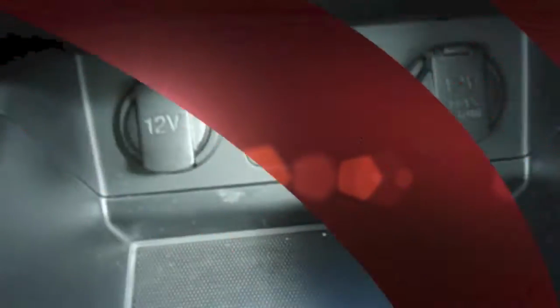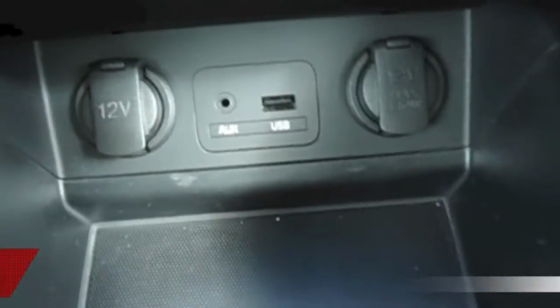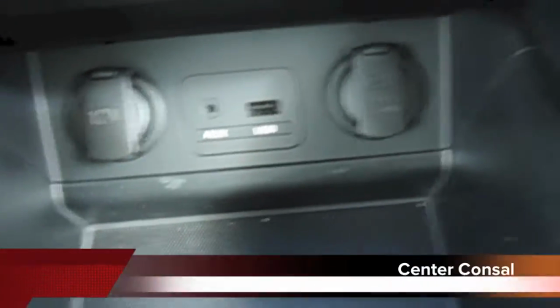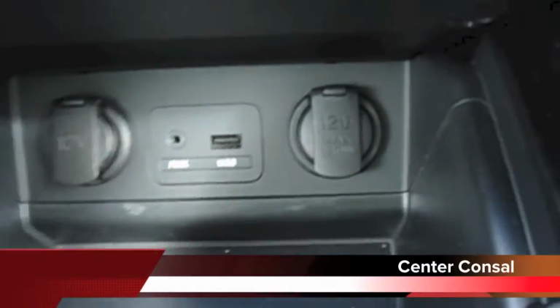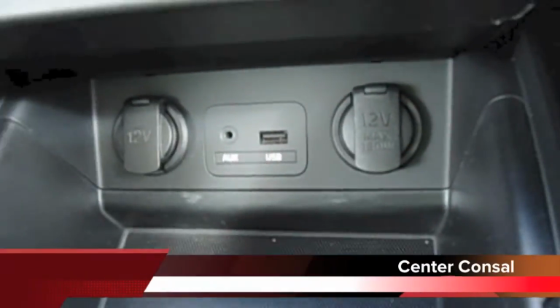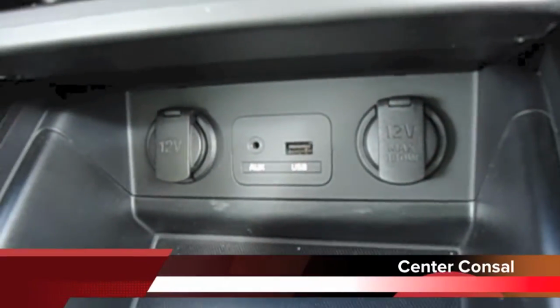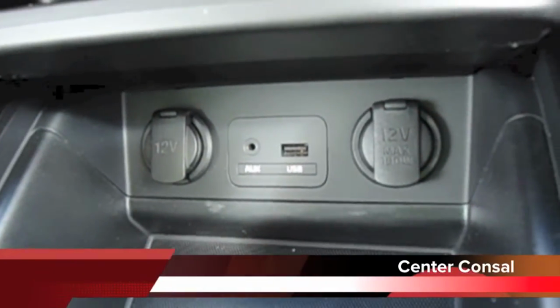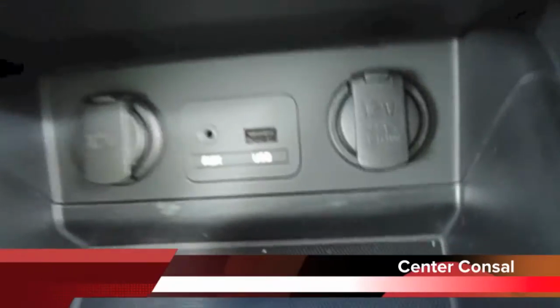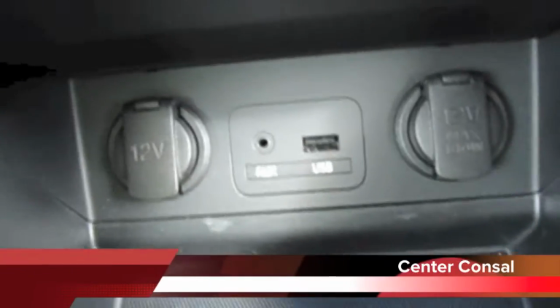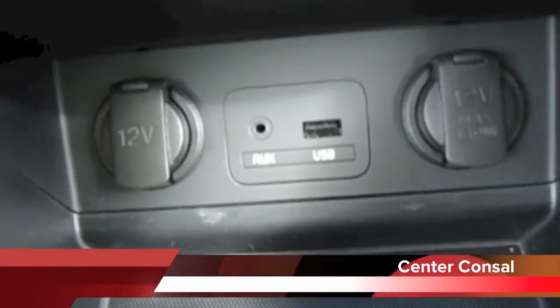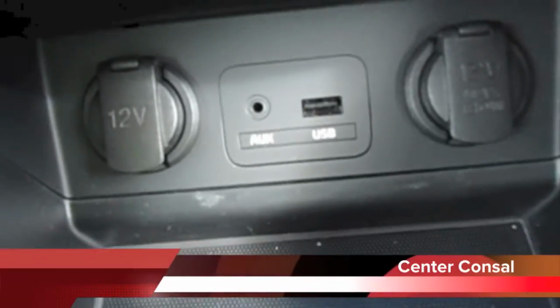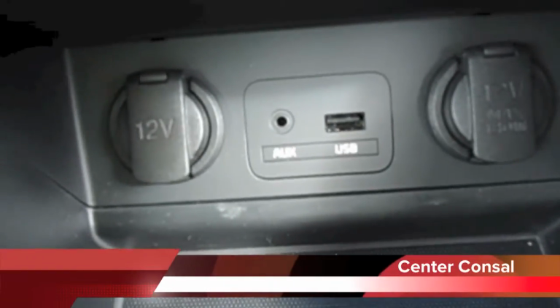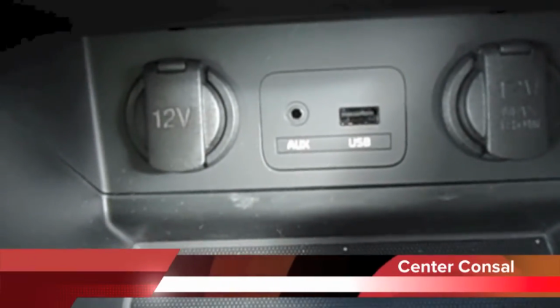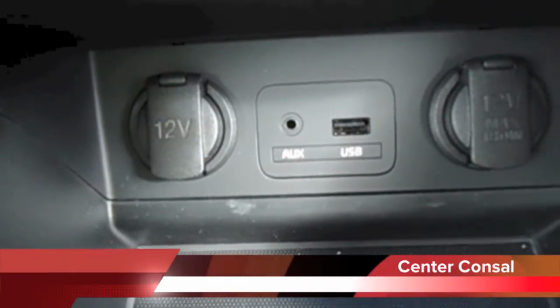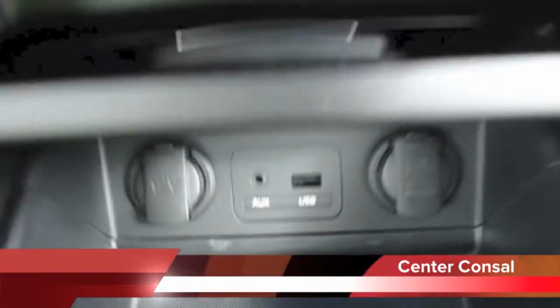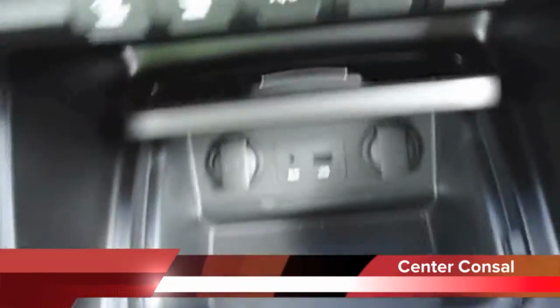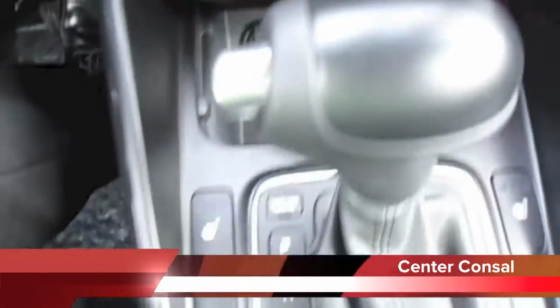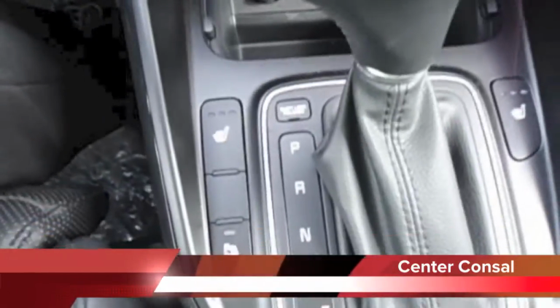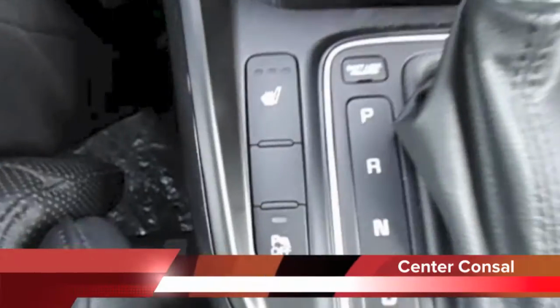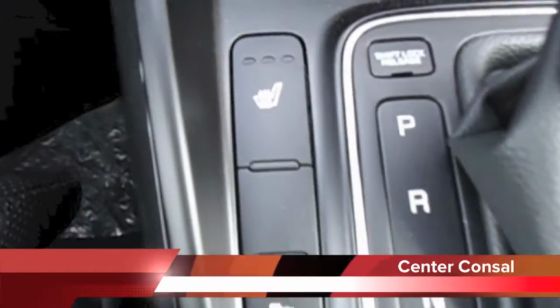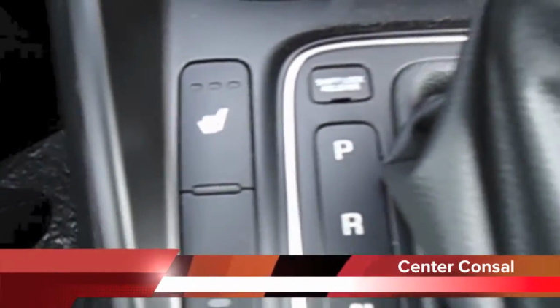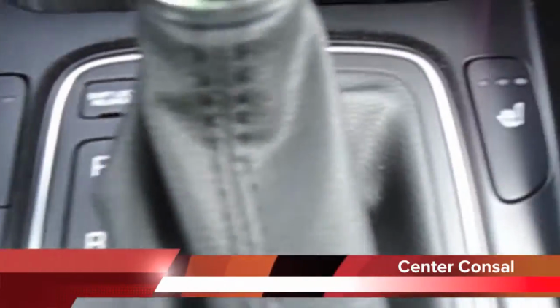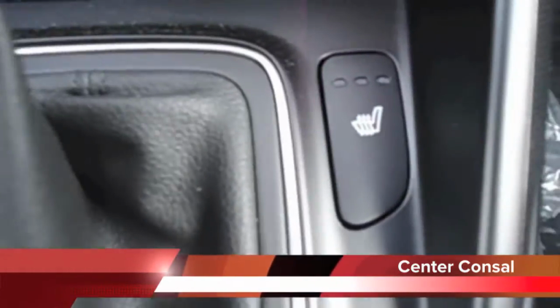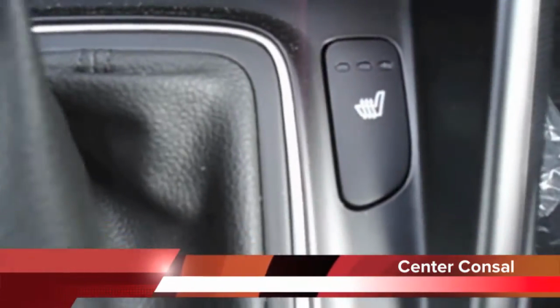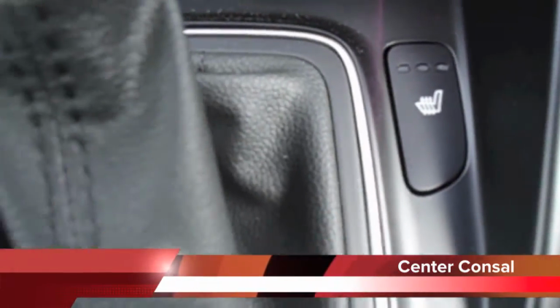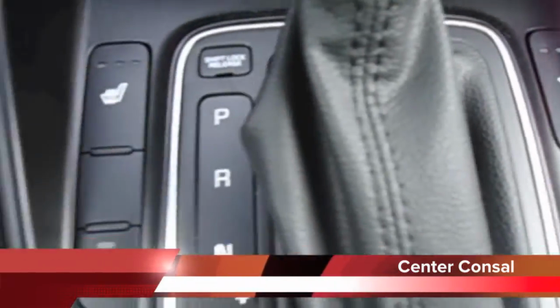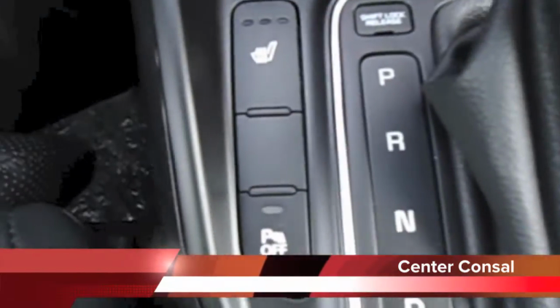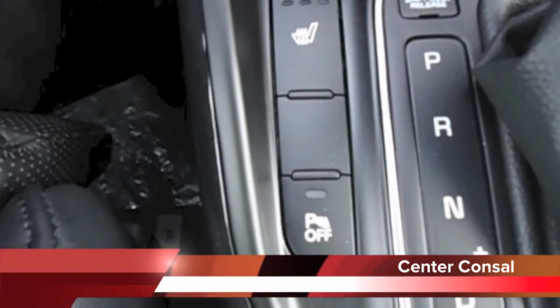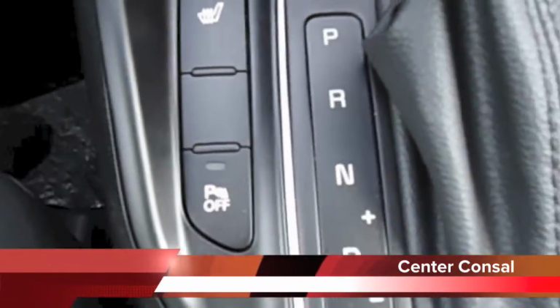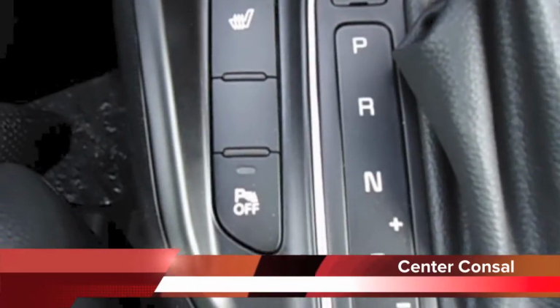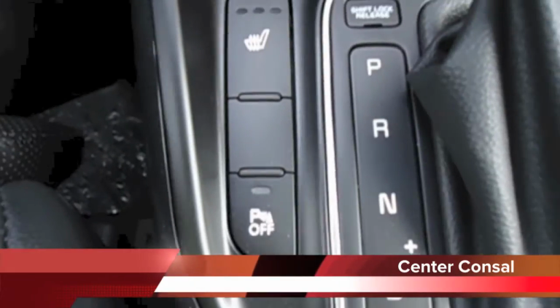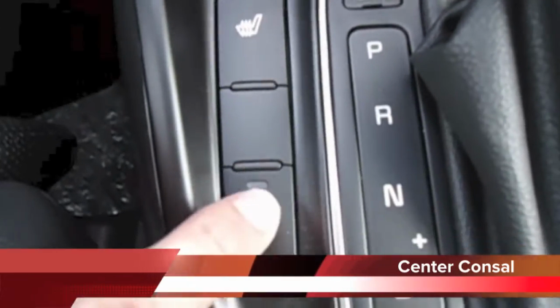The vehicle is equipped with two 12-volt plug-ins, a USB plug-in, and an auxiliary plug-in. It also comes with heated seats for the driver and passenger, as well as a parking brake indicator.